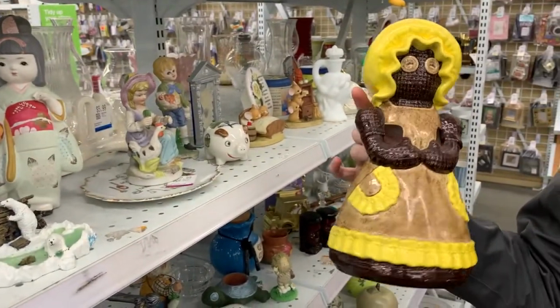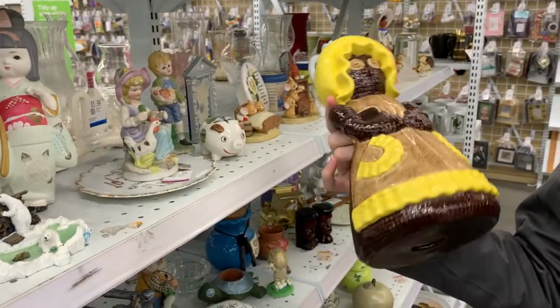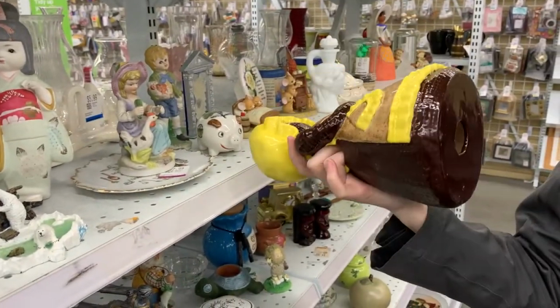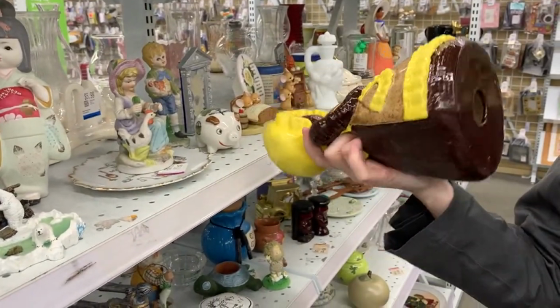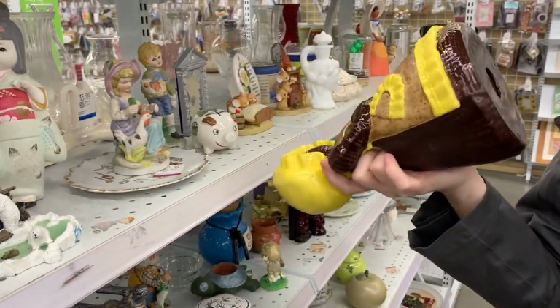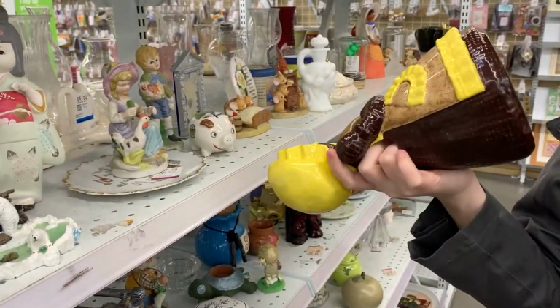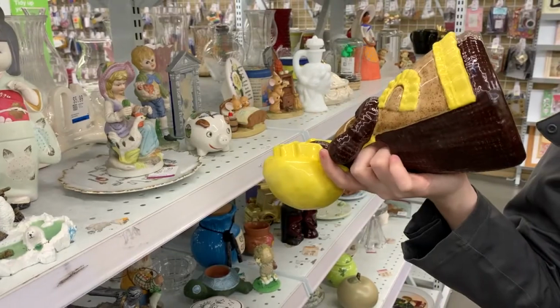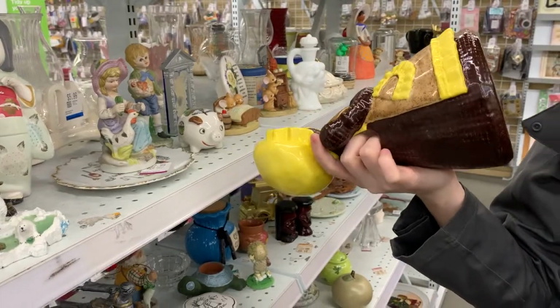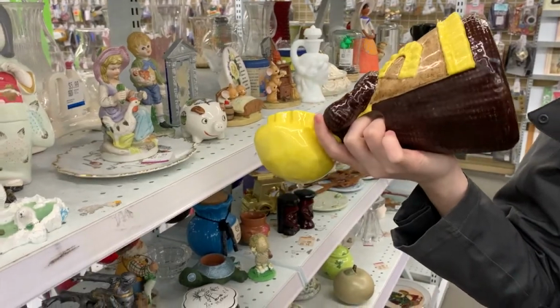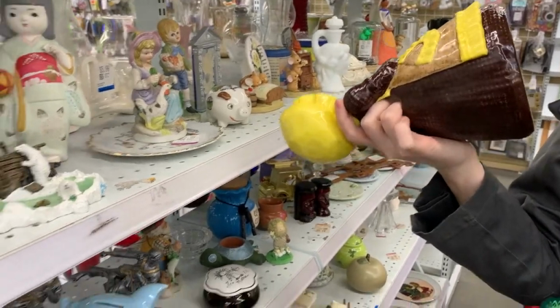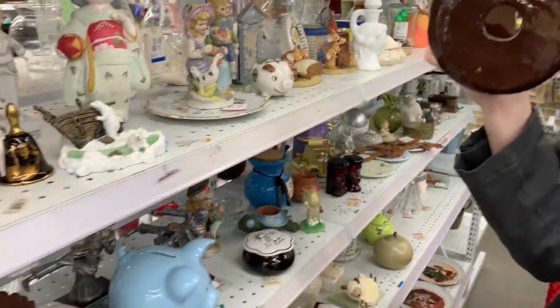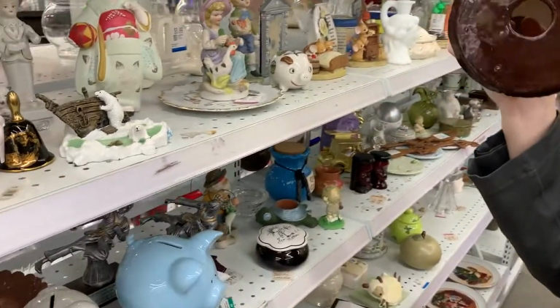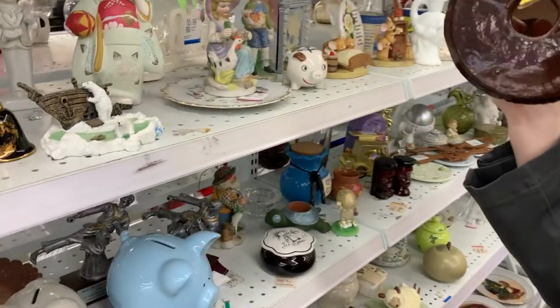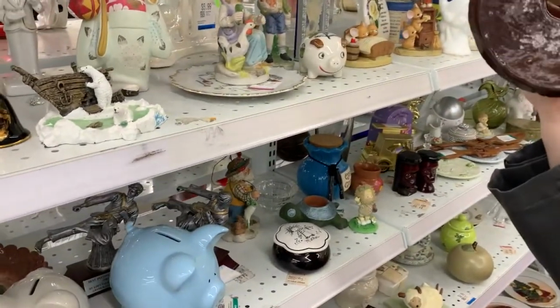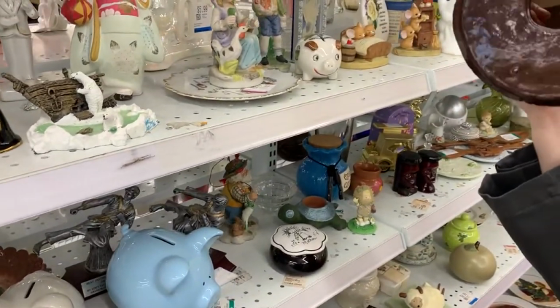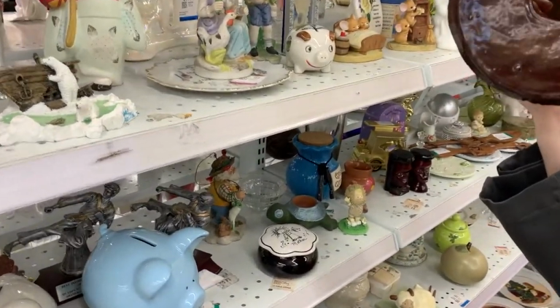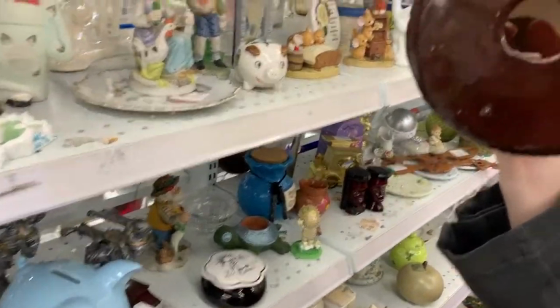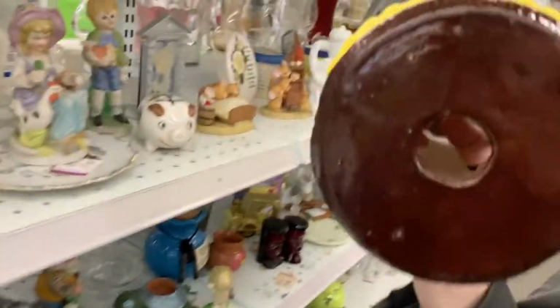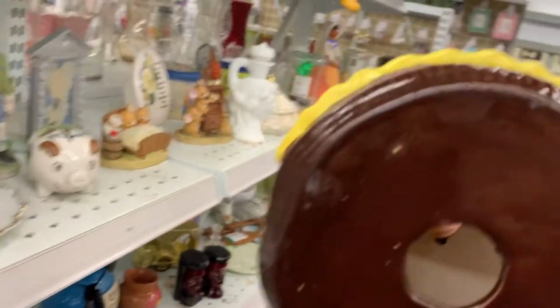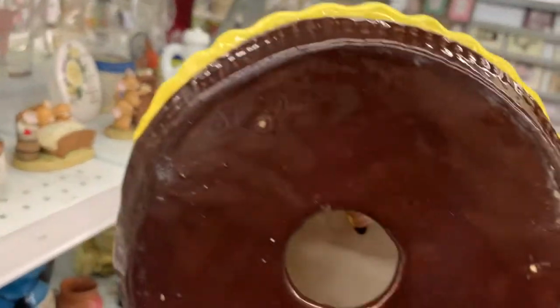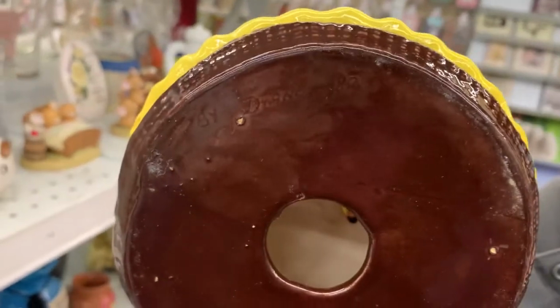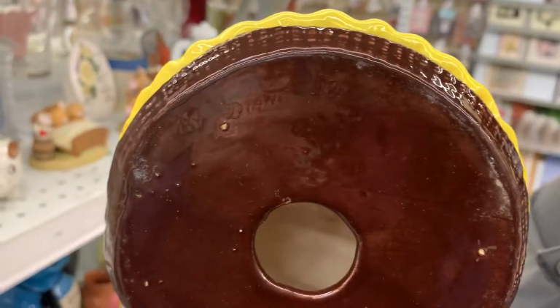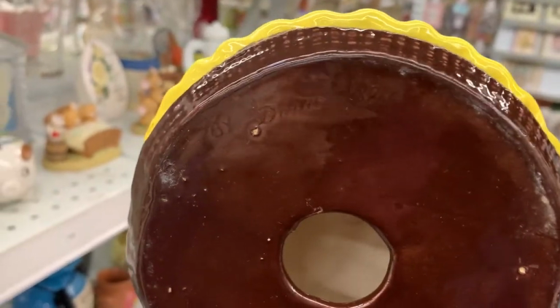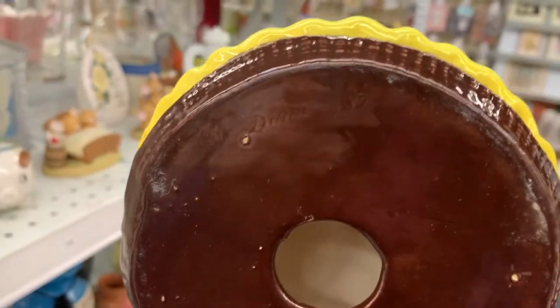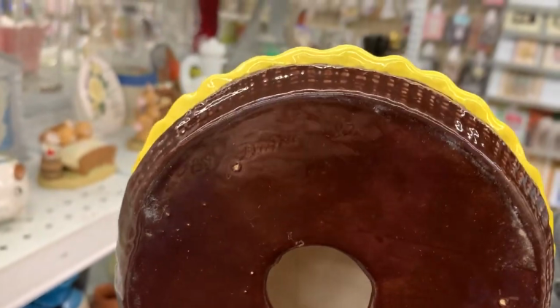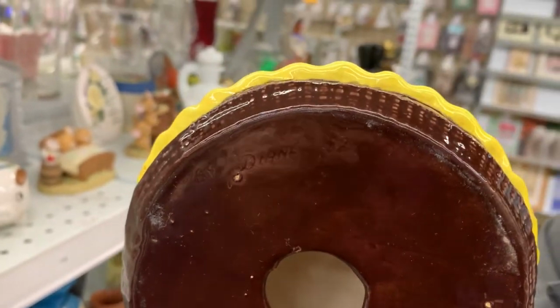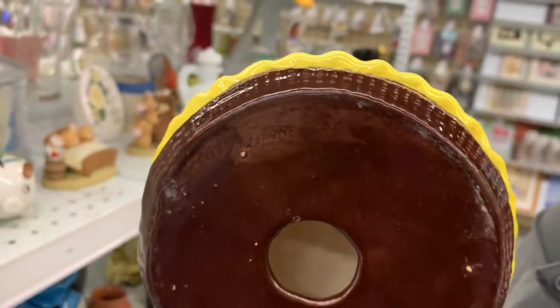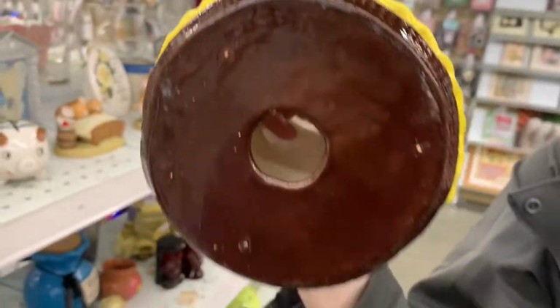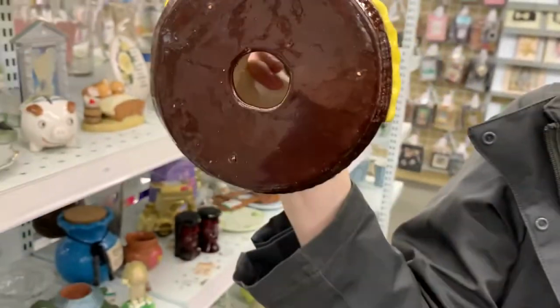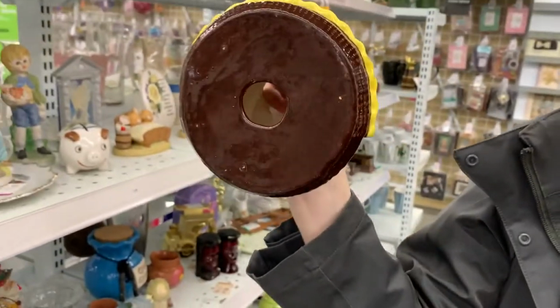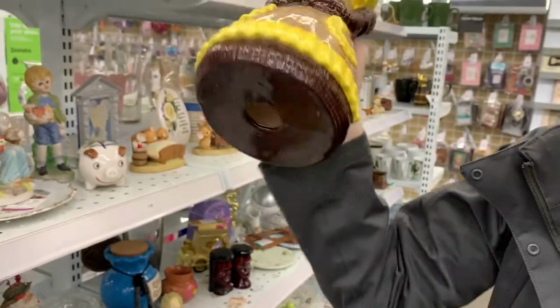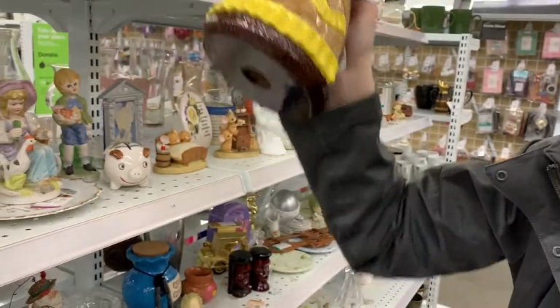That is a thing, and it's an '82 thing — not like... so what was it? Oh, I see — somebody made this in '82. Yikes.